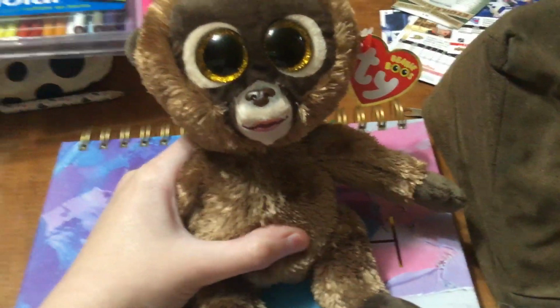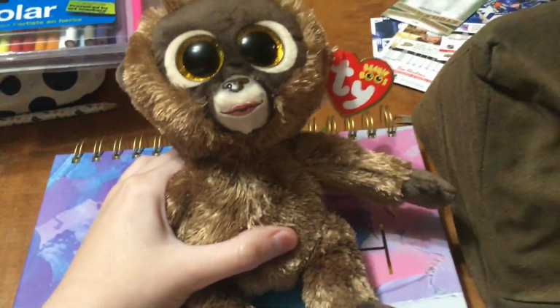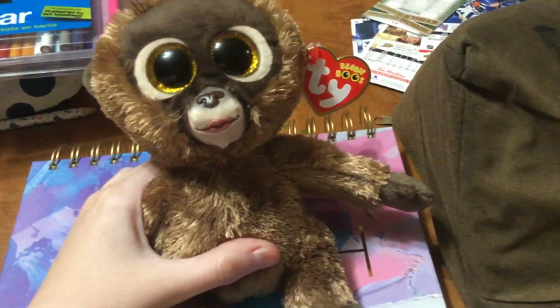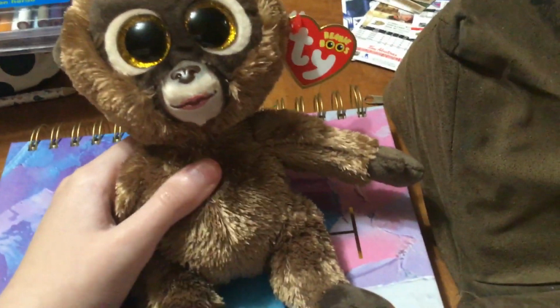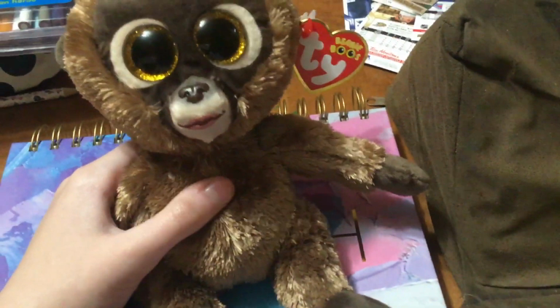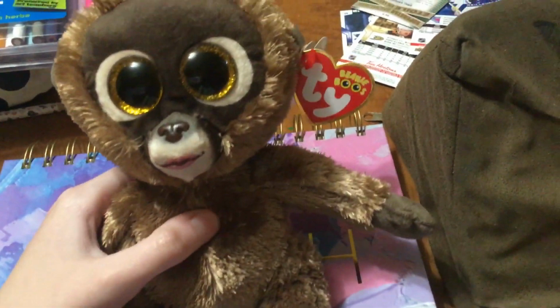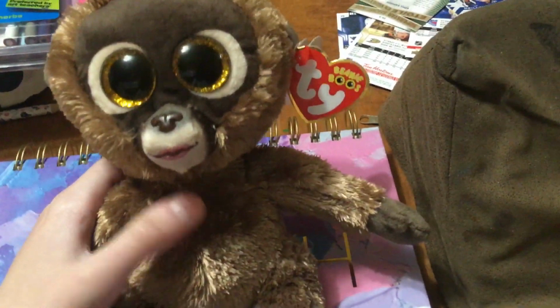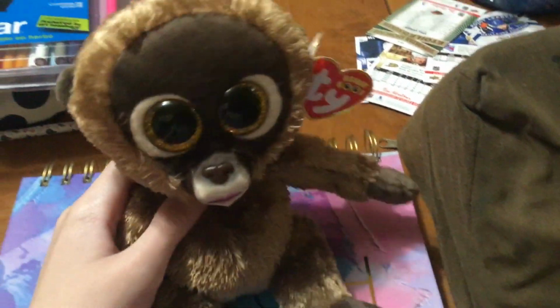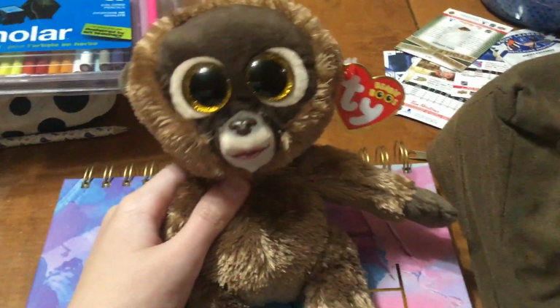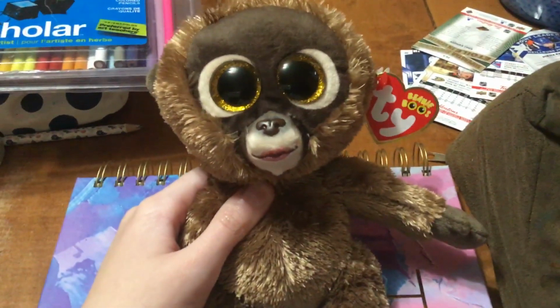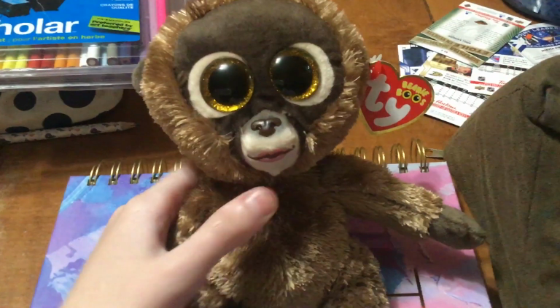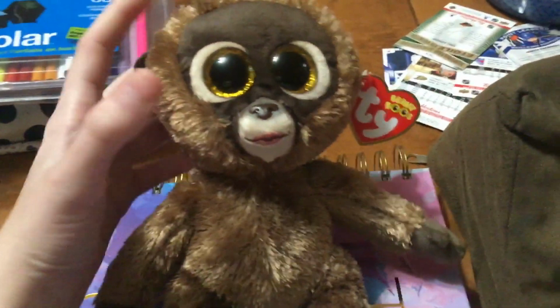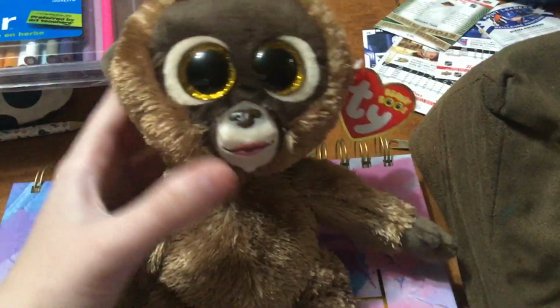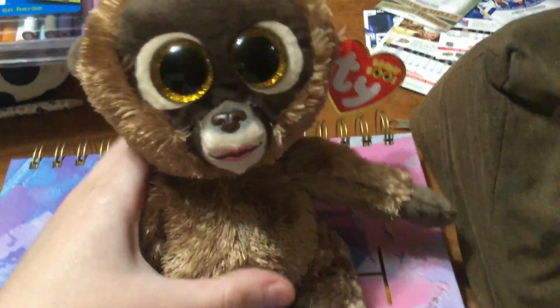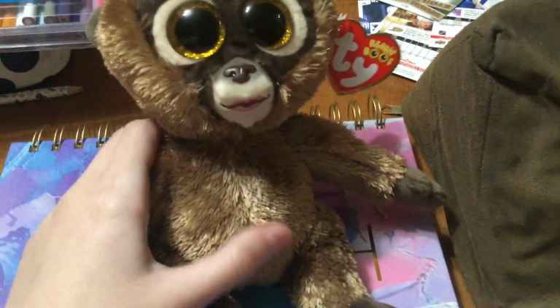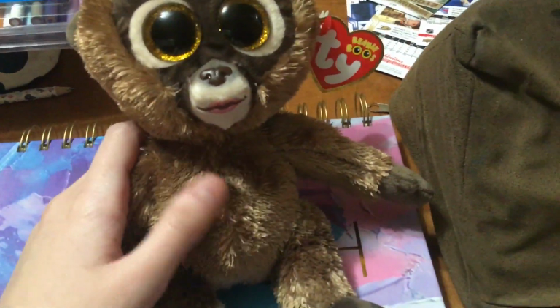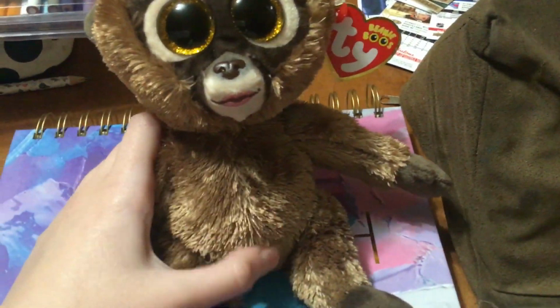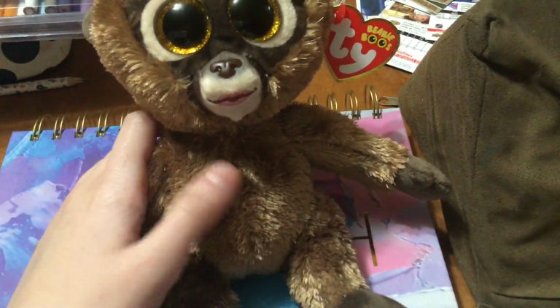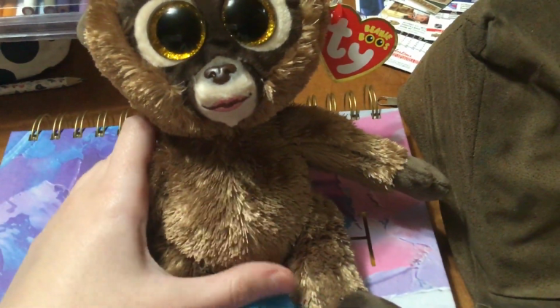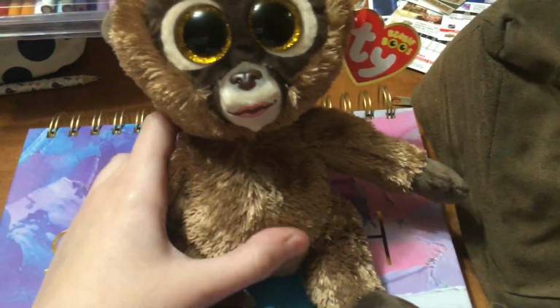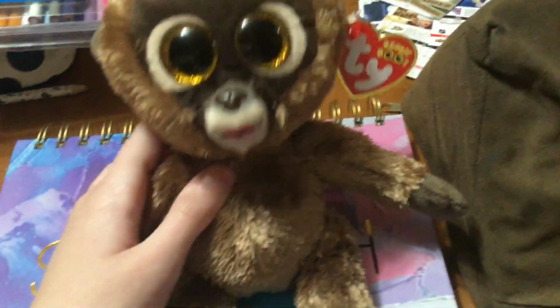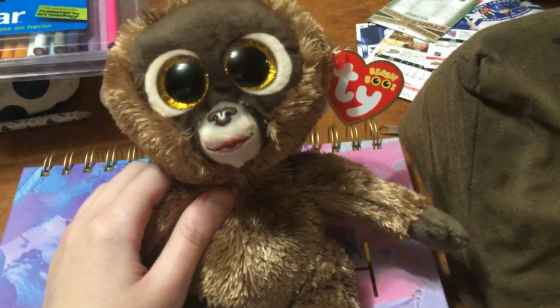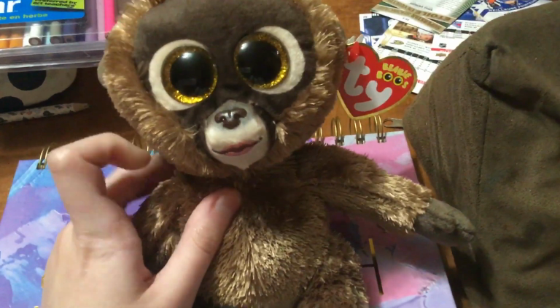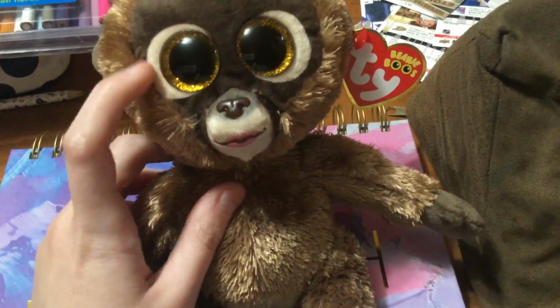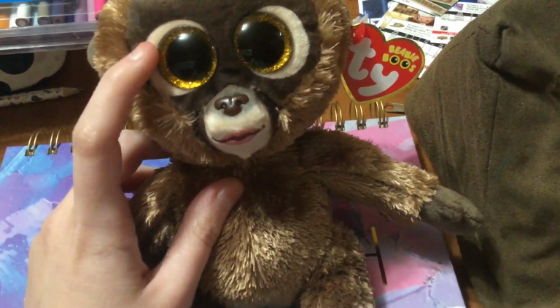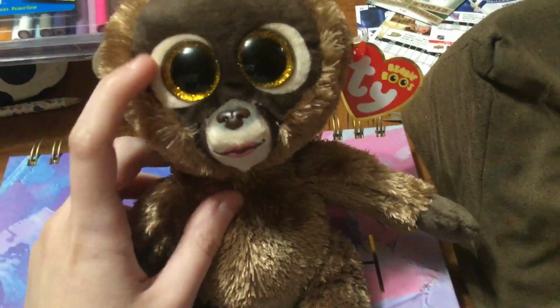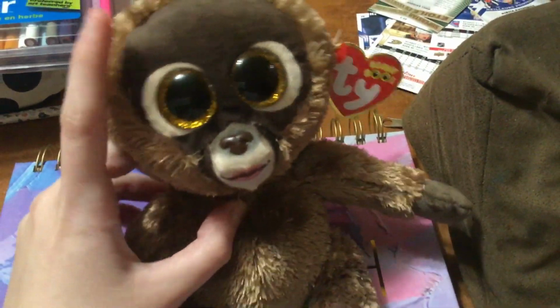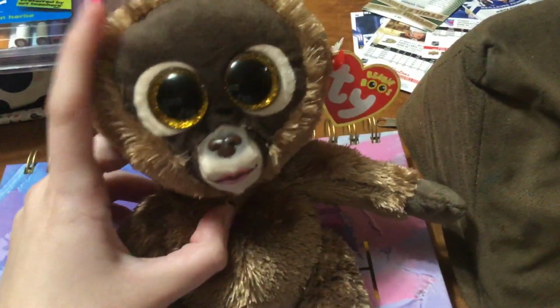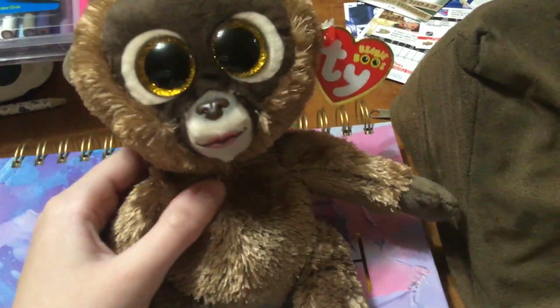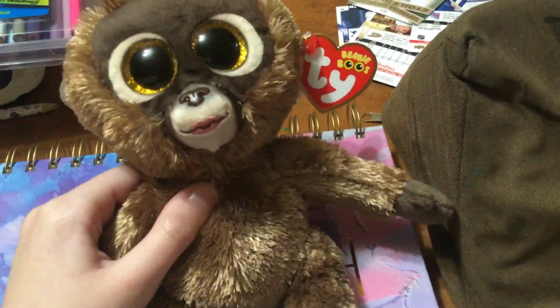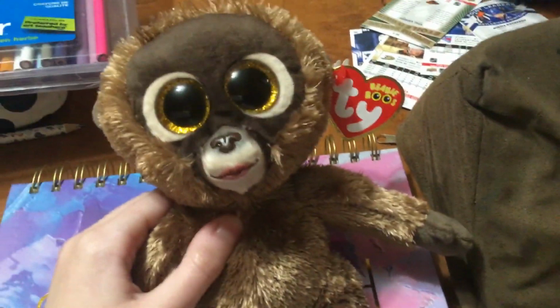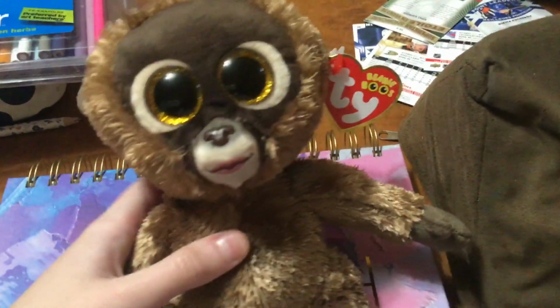I think she's a chimpanzee because her name is like a combination of the words chimpanzee and Chessie. As you can see, she's a very fluffy brown little primate — or some sort of primate.